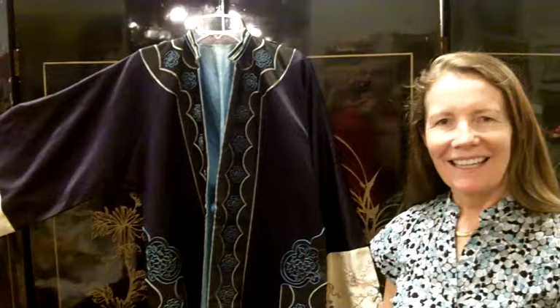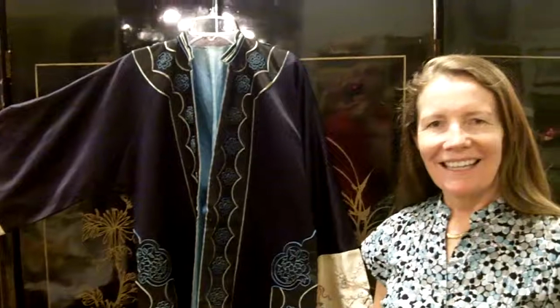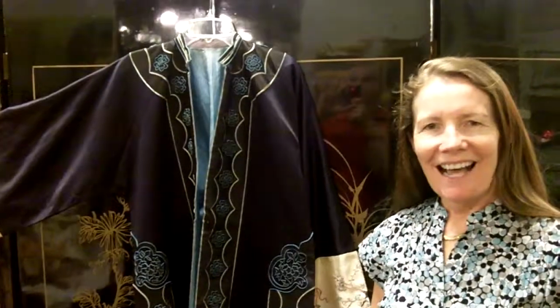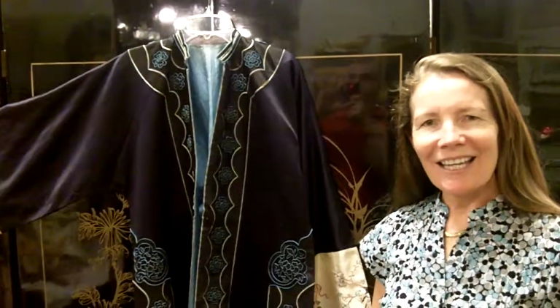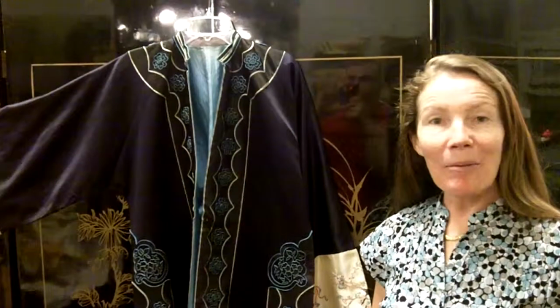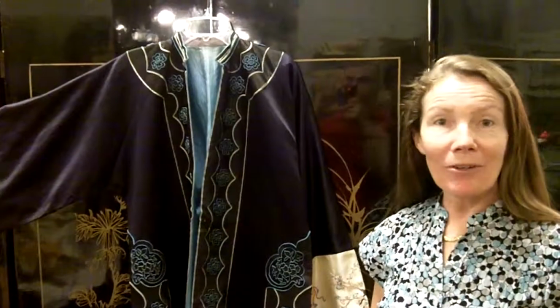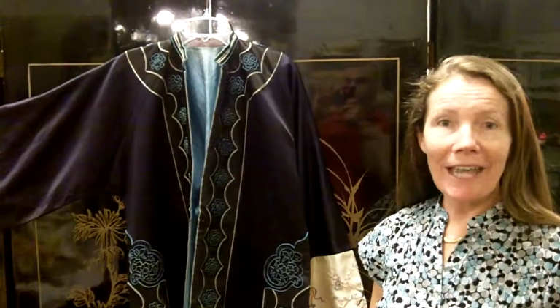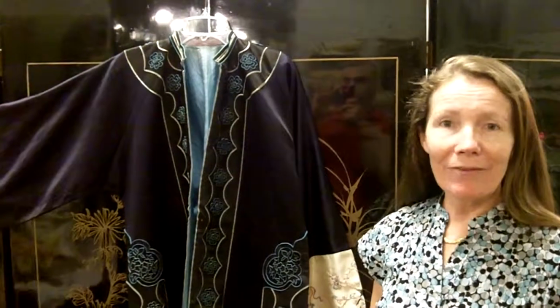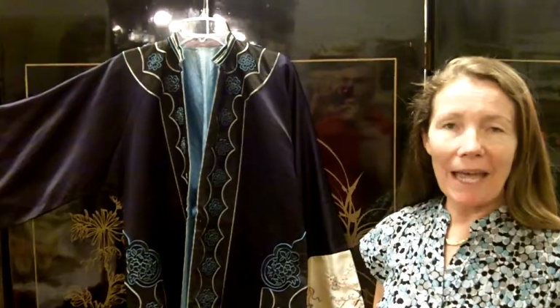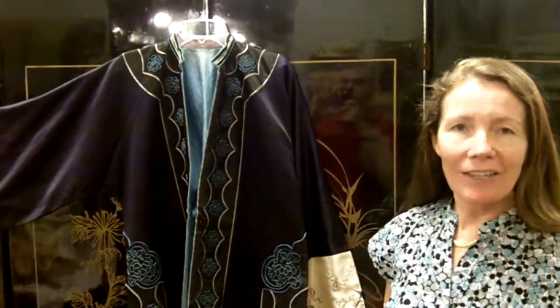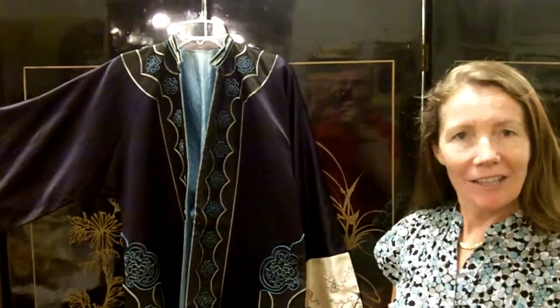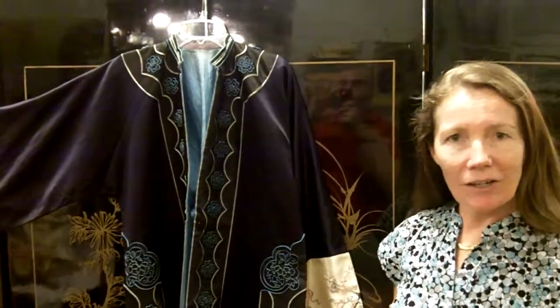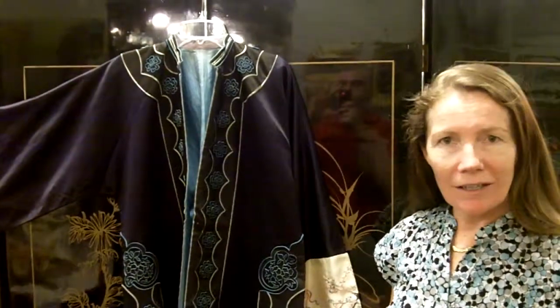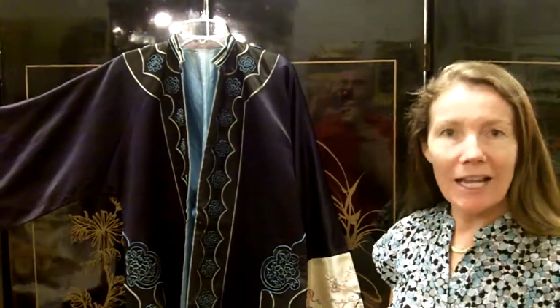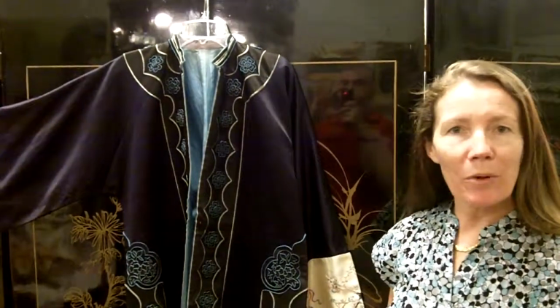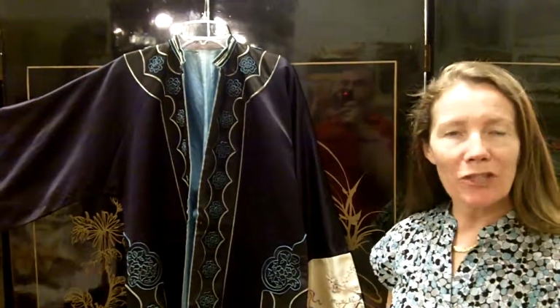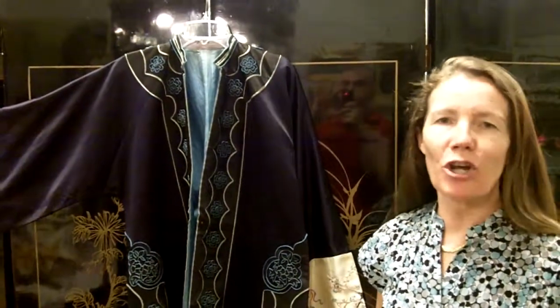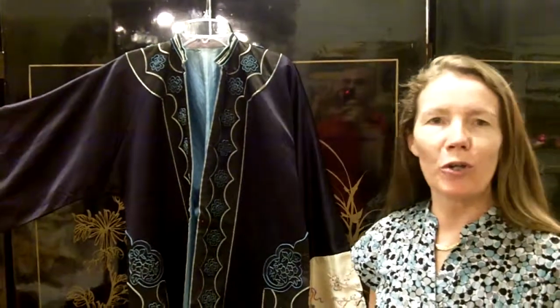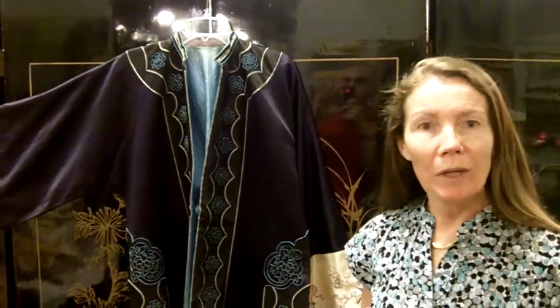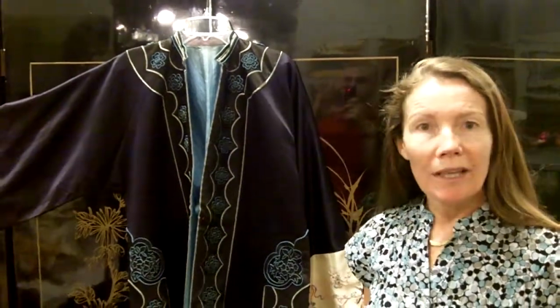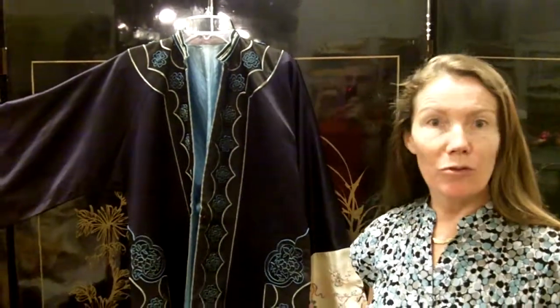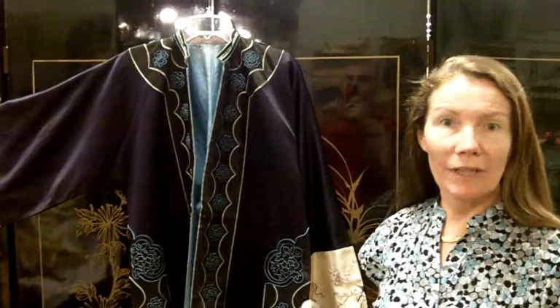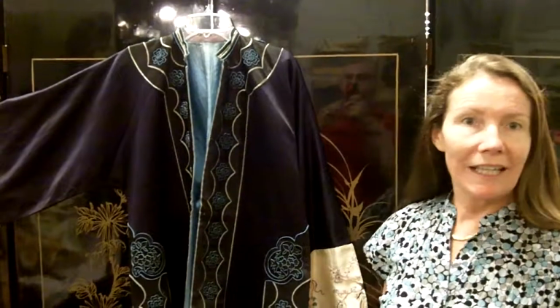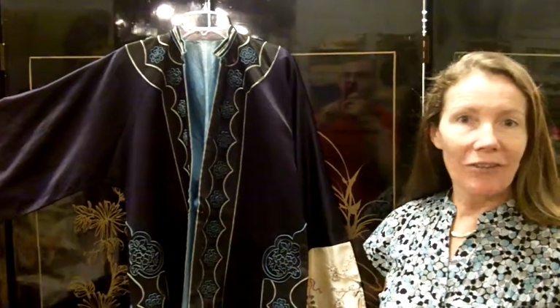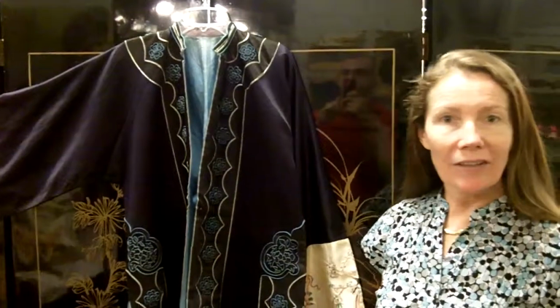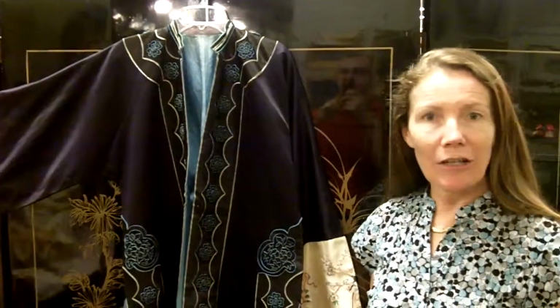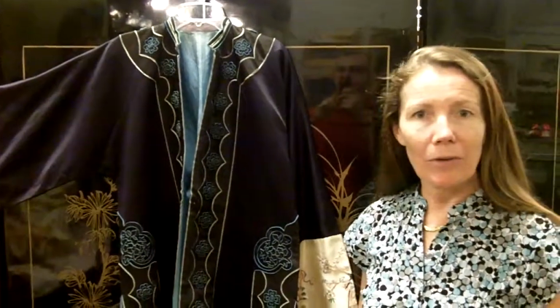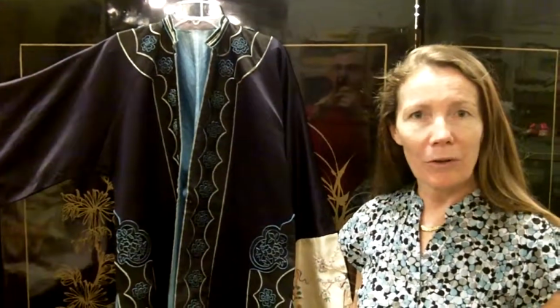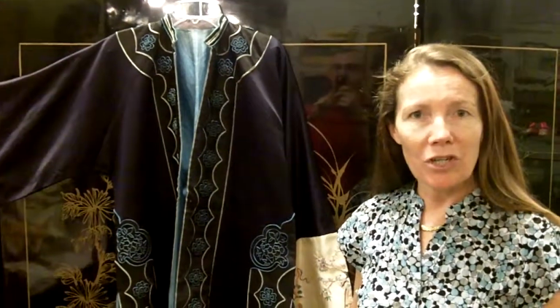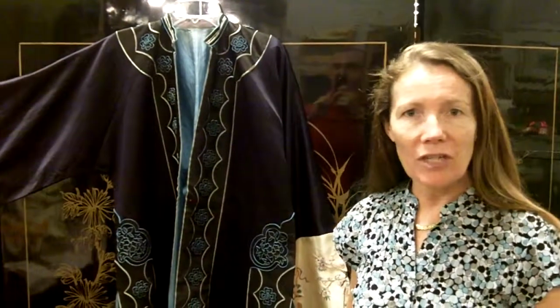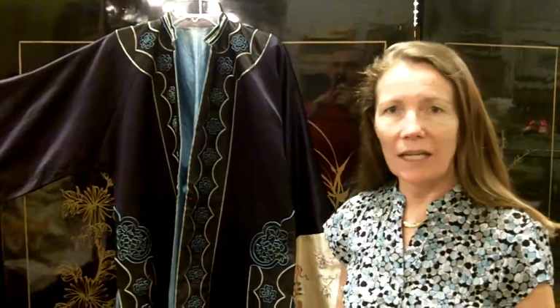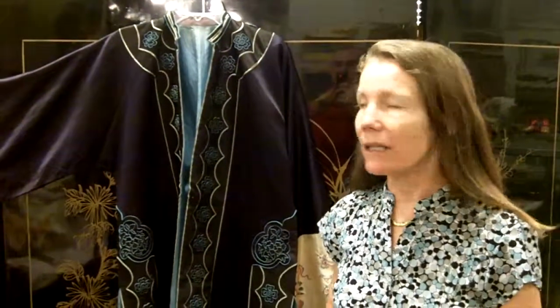Hi, I'm Ursula Gannon from Gannon's Antiques and Art. Today I wanted to show you this really nice antique kimono that we just got in.